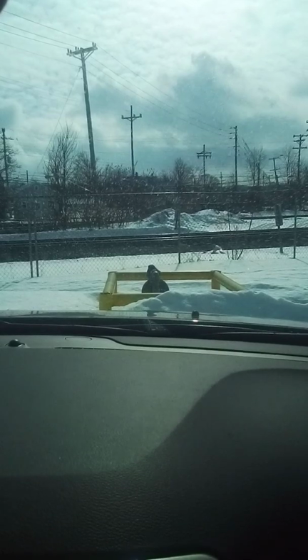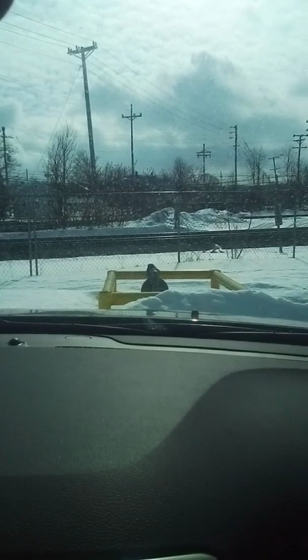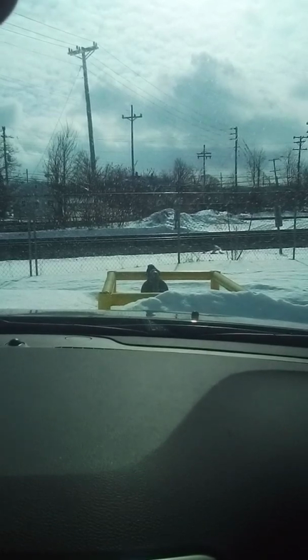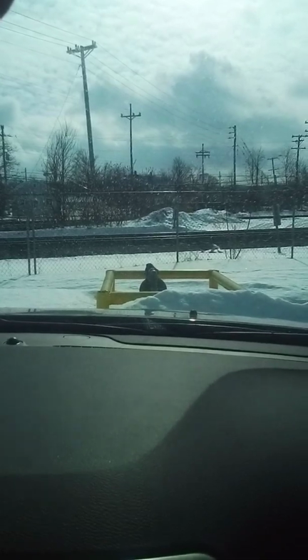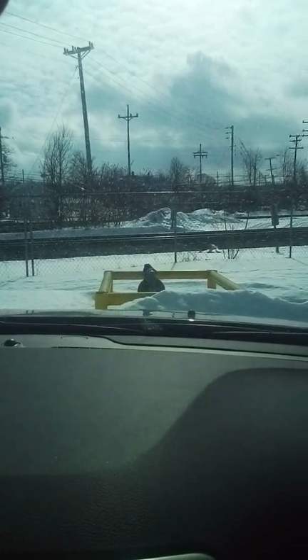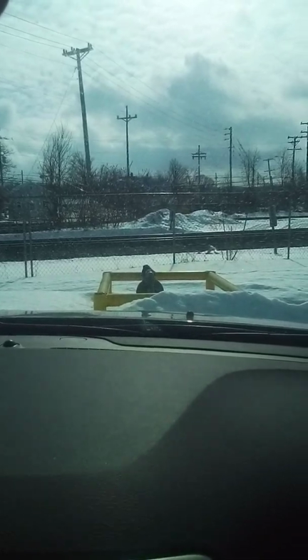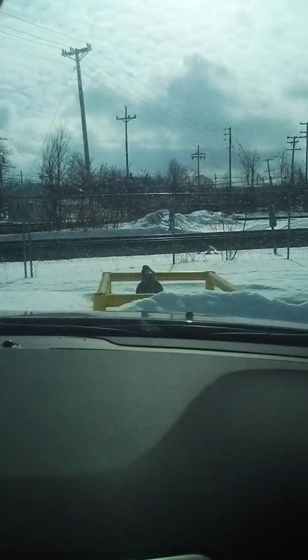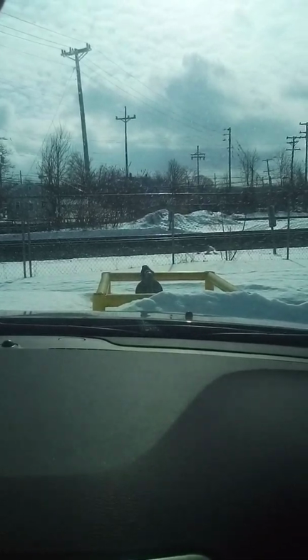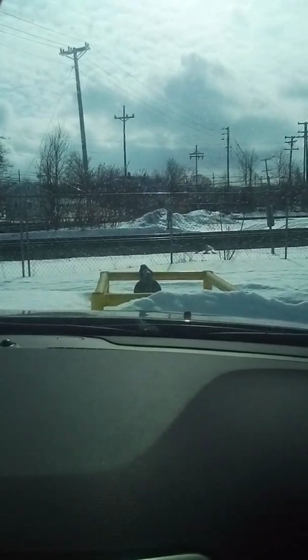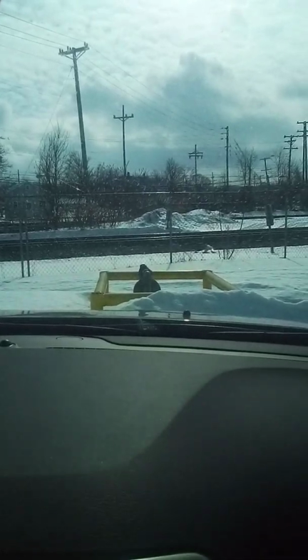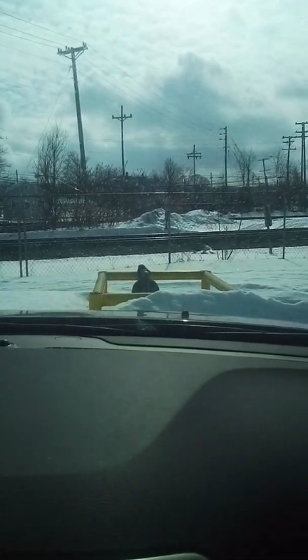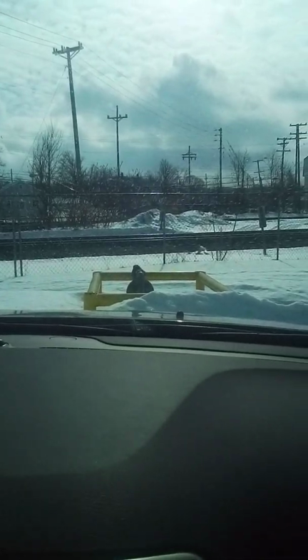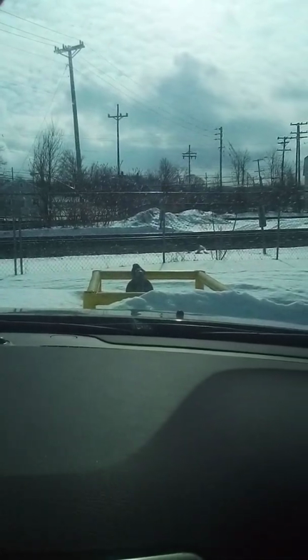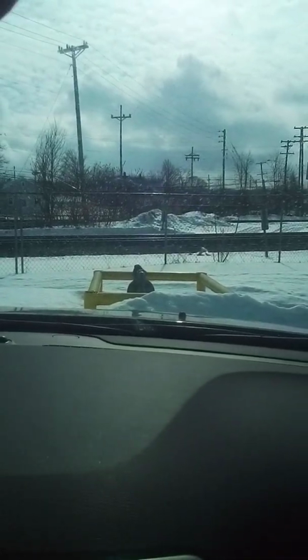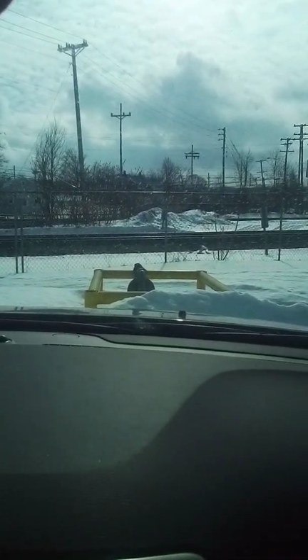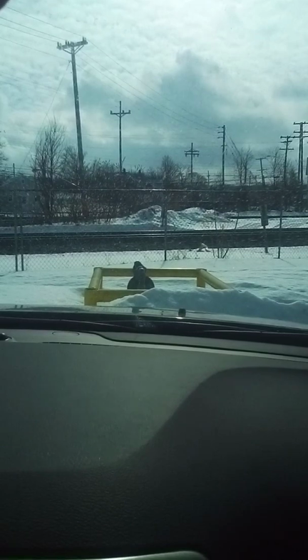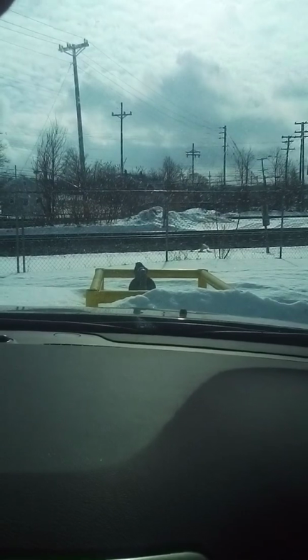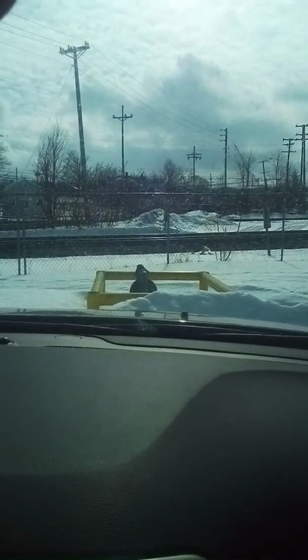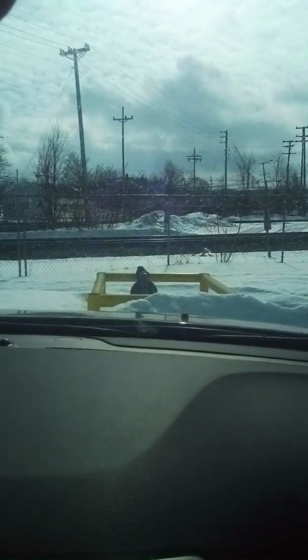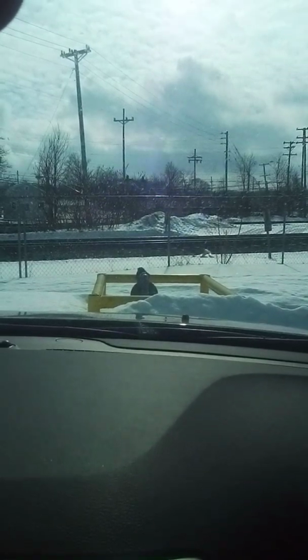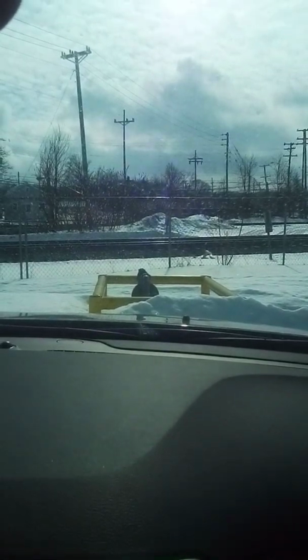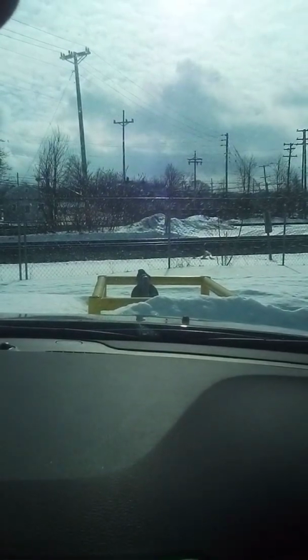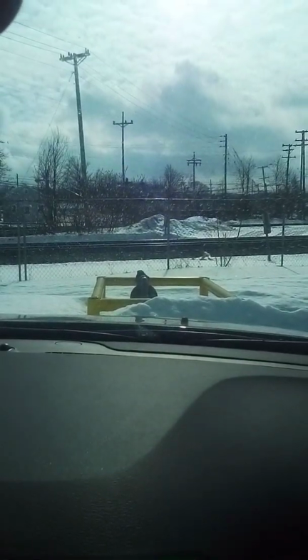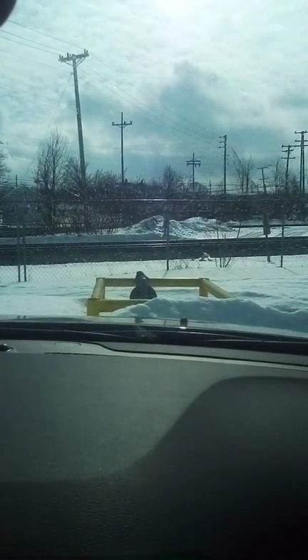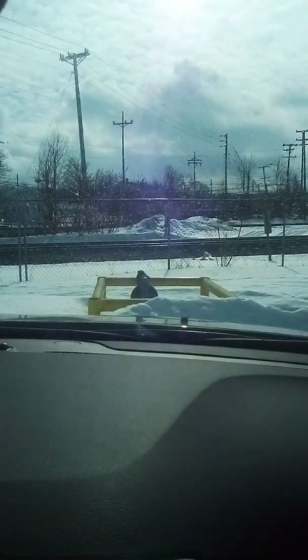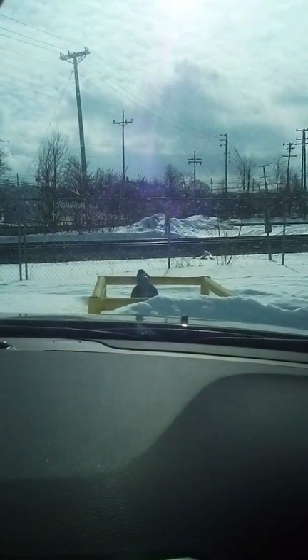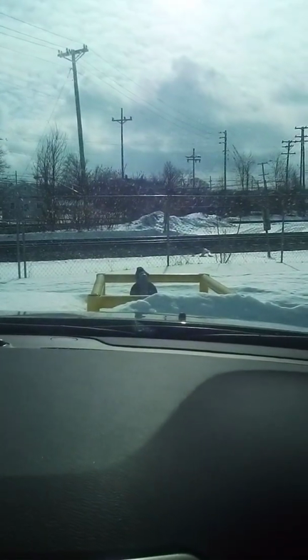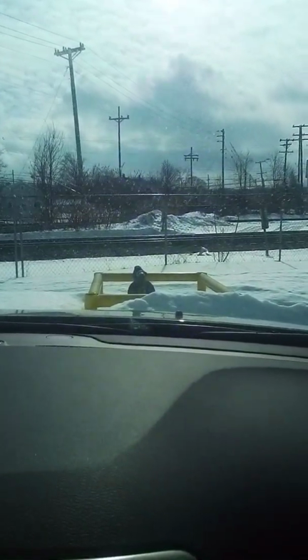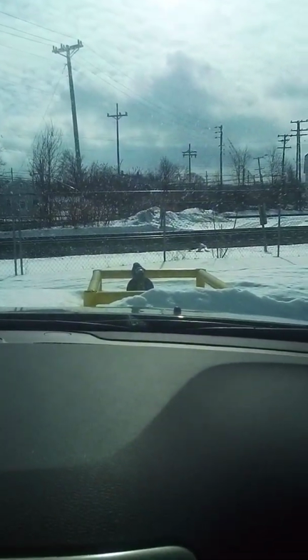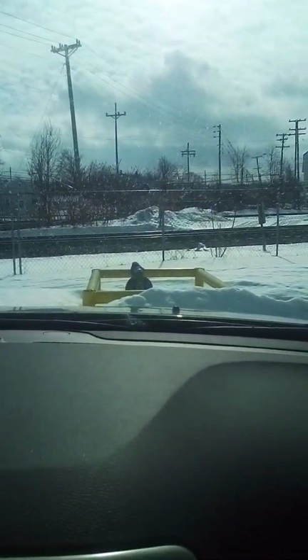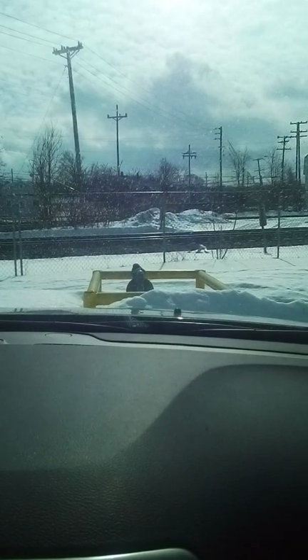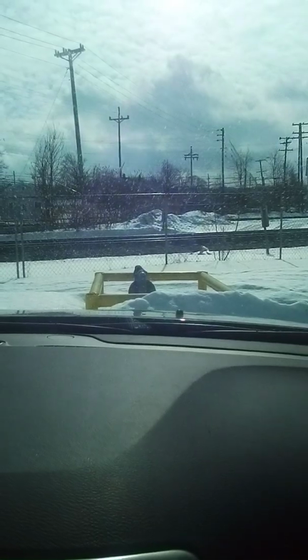This is our second train video of the day. We just had Norfolk Southern 22K so far with the BNSF power. What's next?